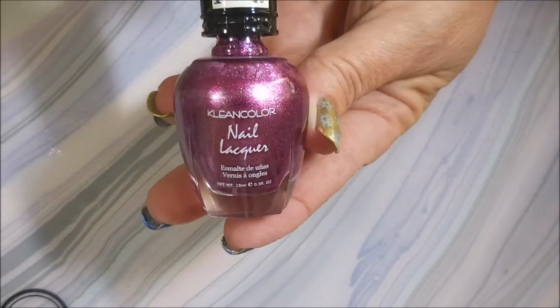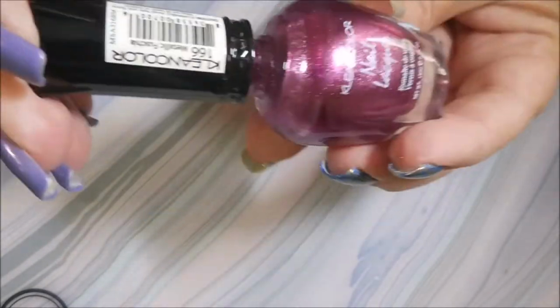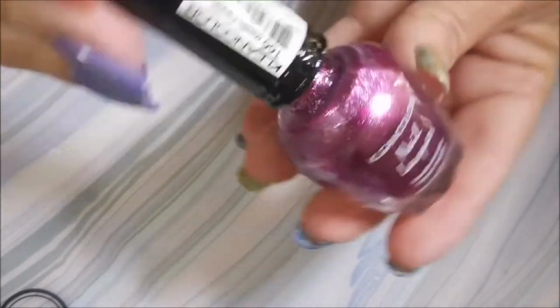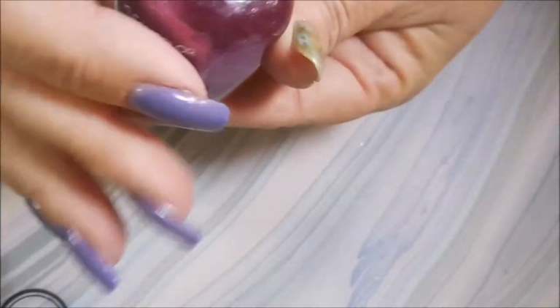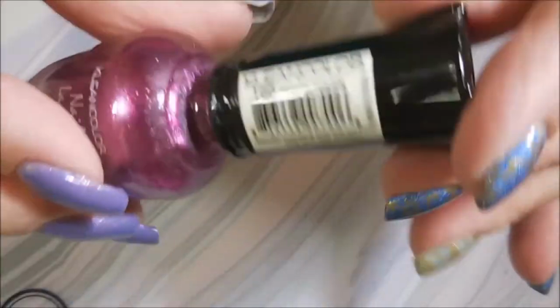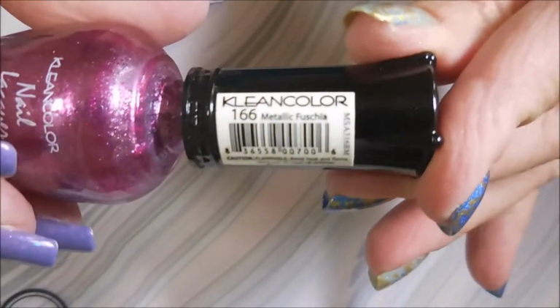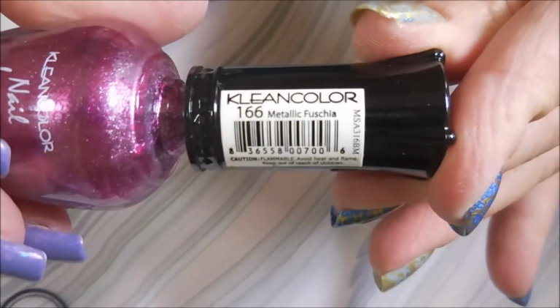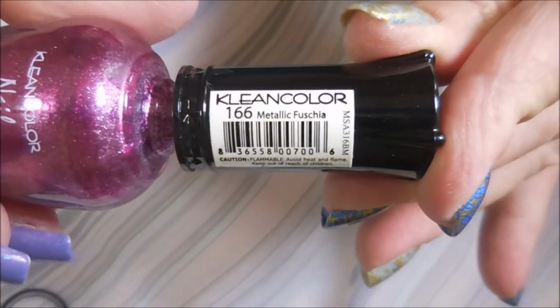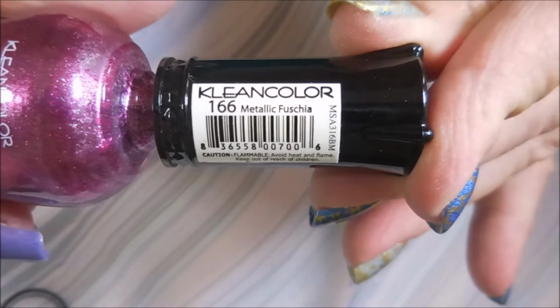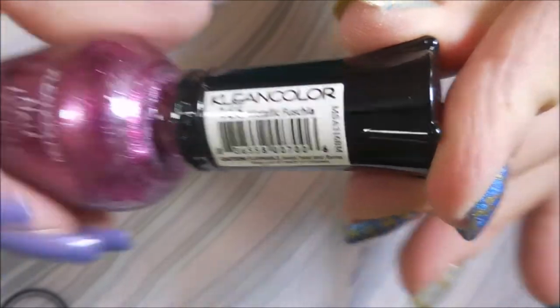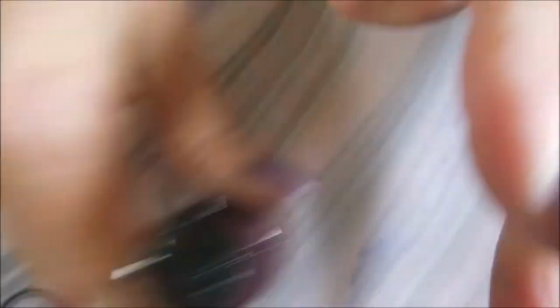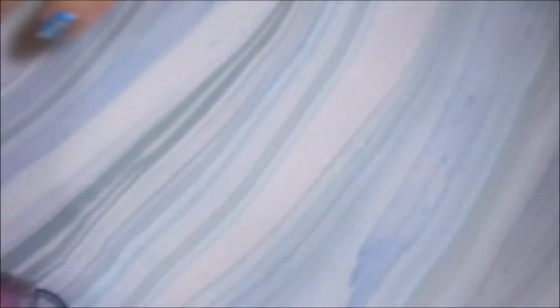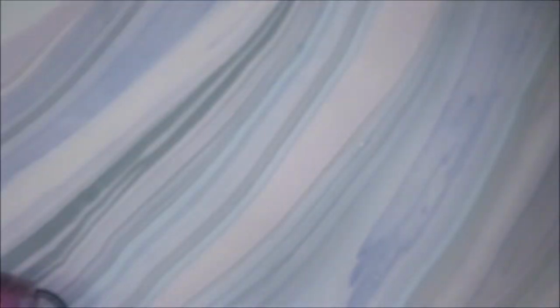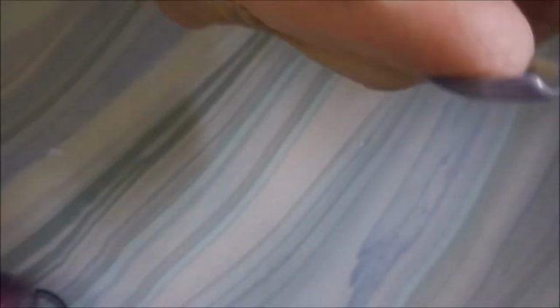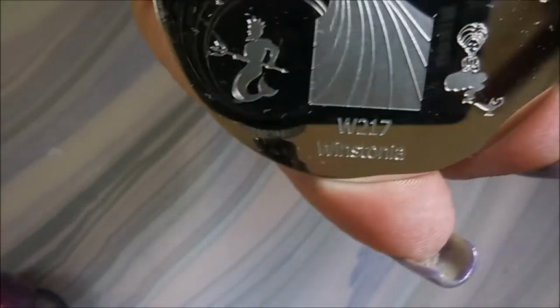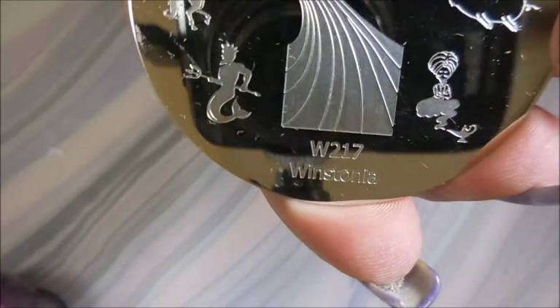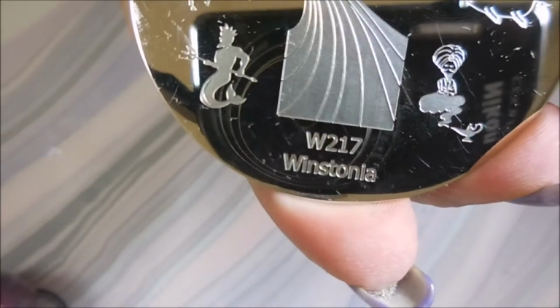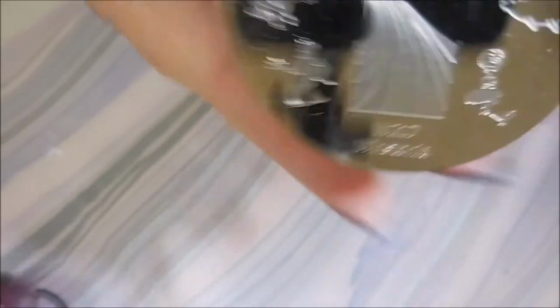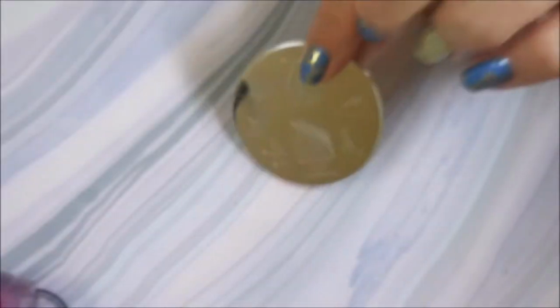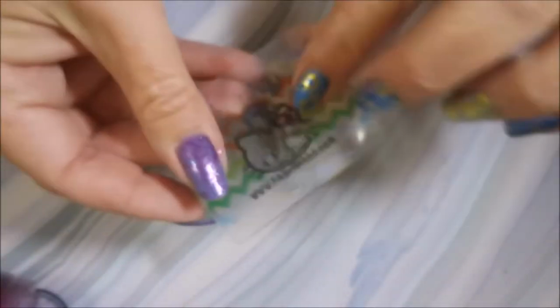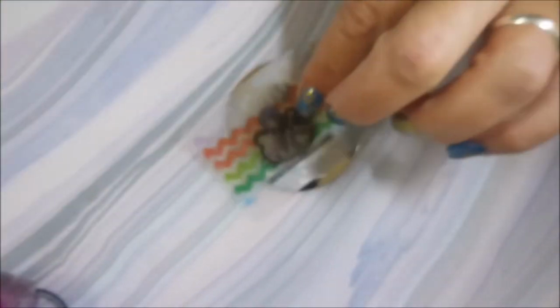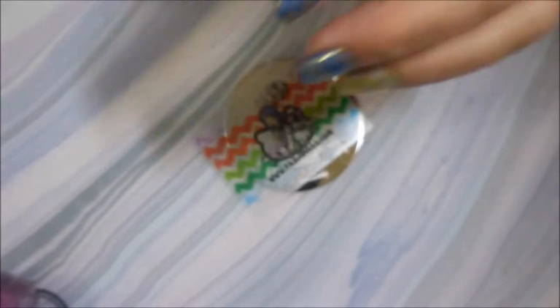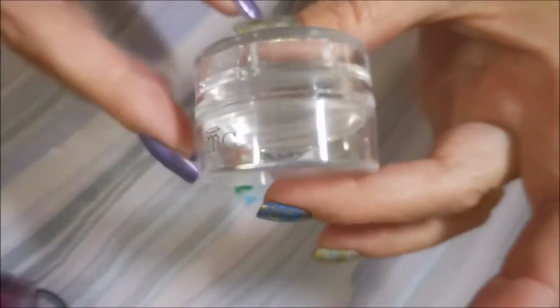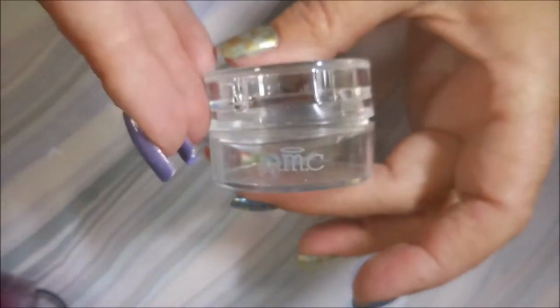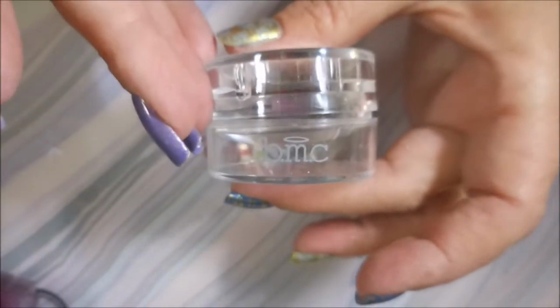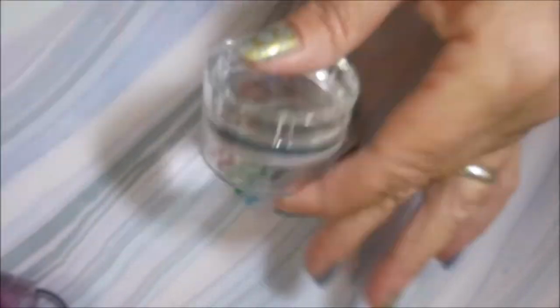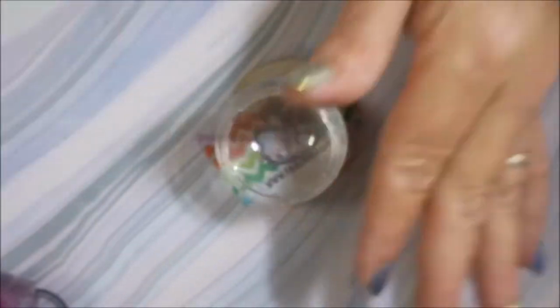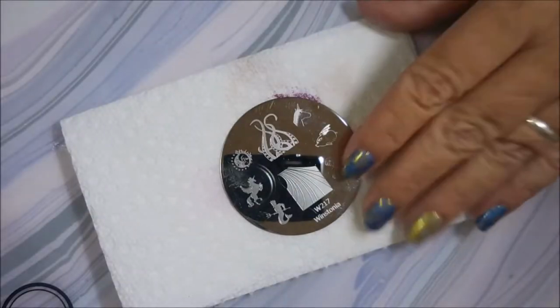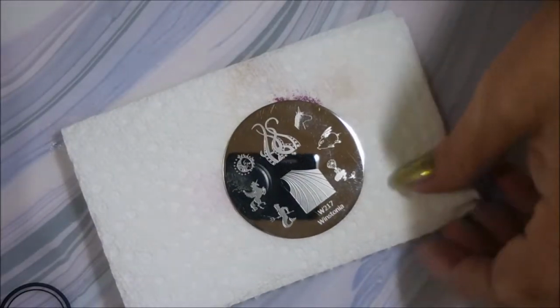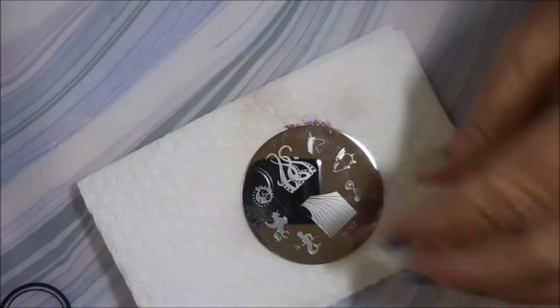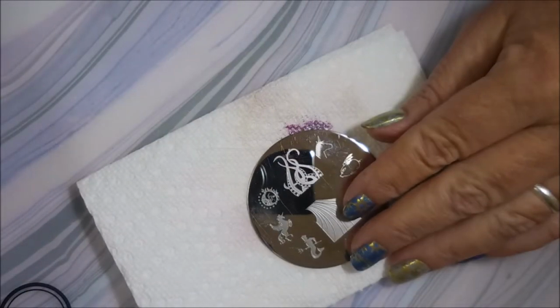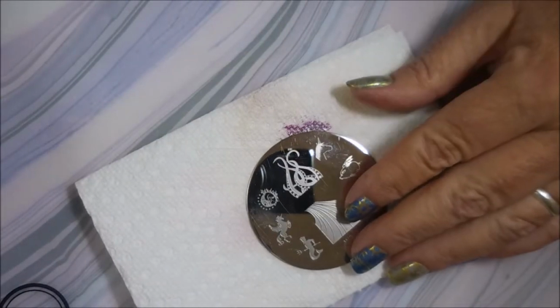I'll be stamping with Clean Color Metallic Fuchsia today. It's not a stamping polish but it works great. And Westonia W217, my Bundle Monster Monocle Stamper and my Faber Nail Scraper.